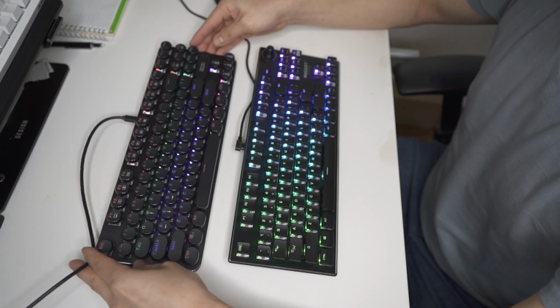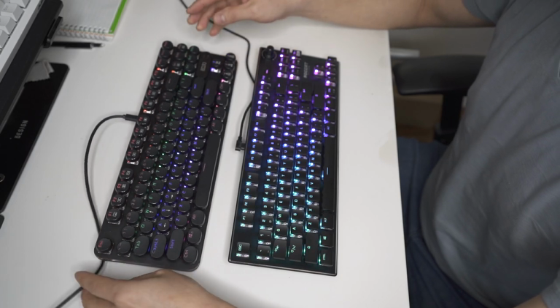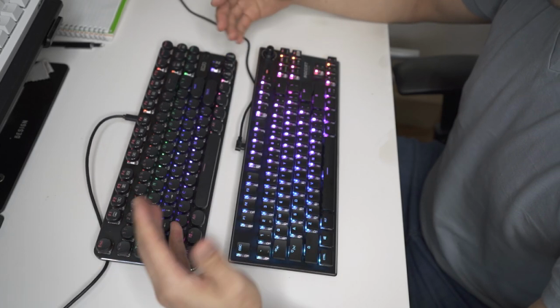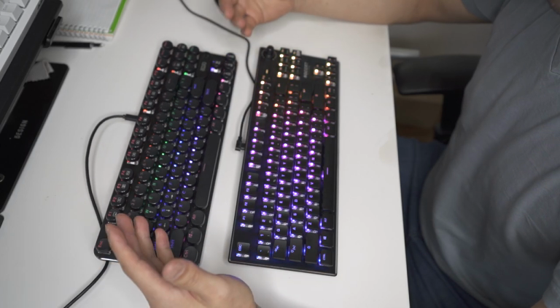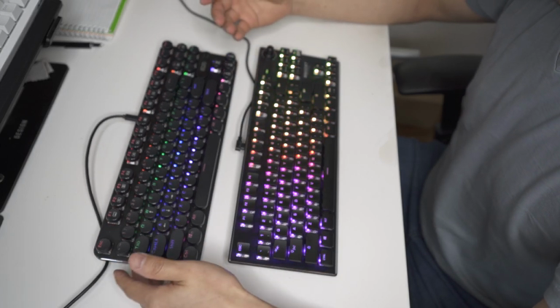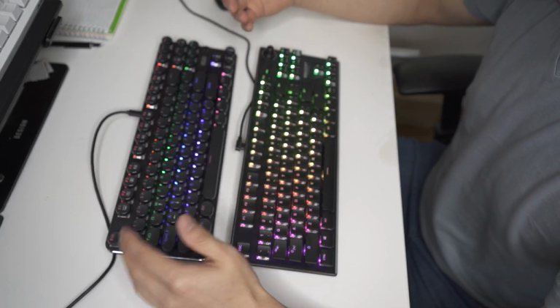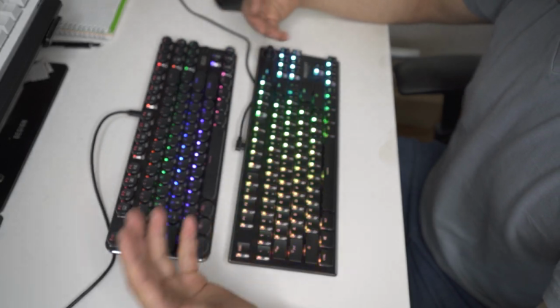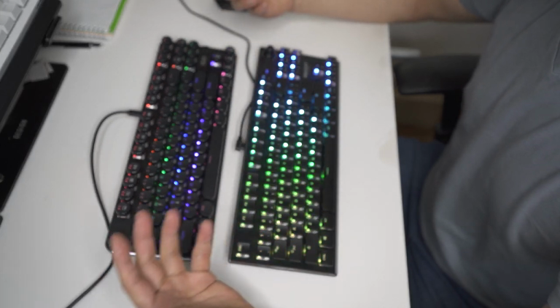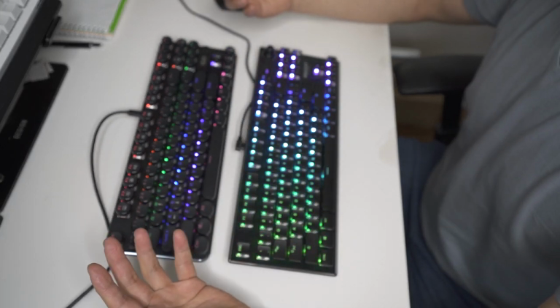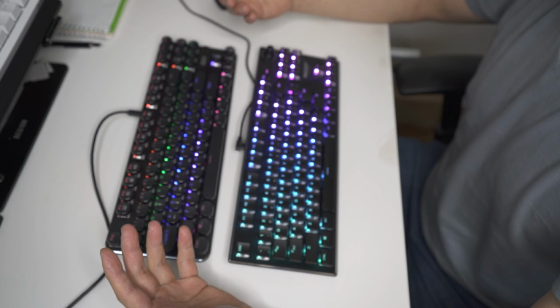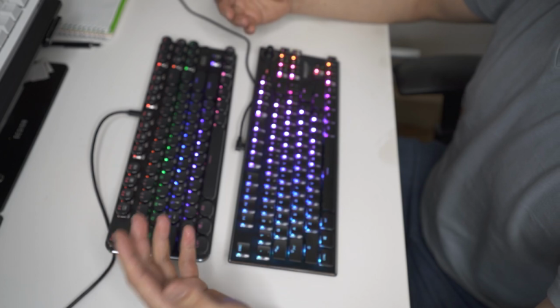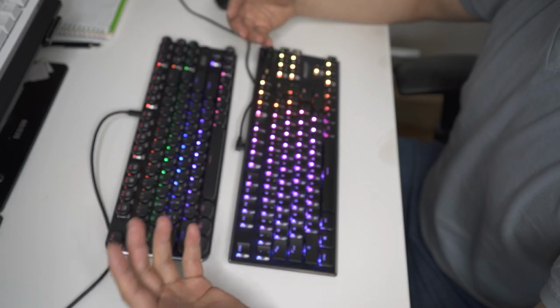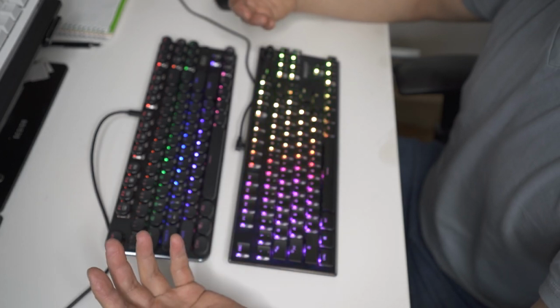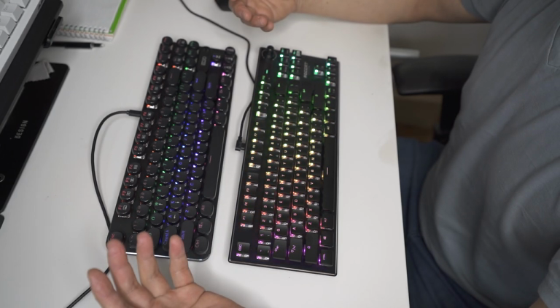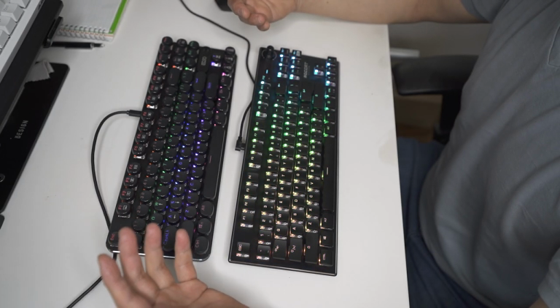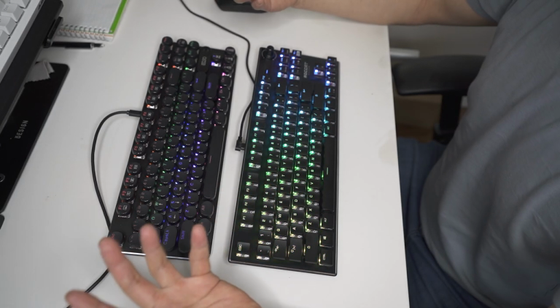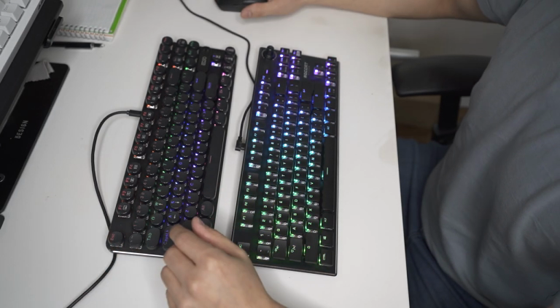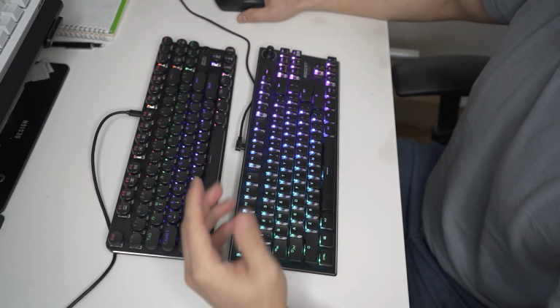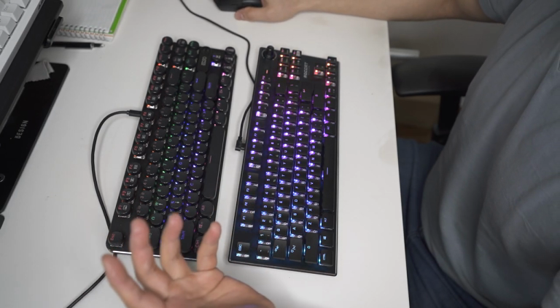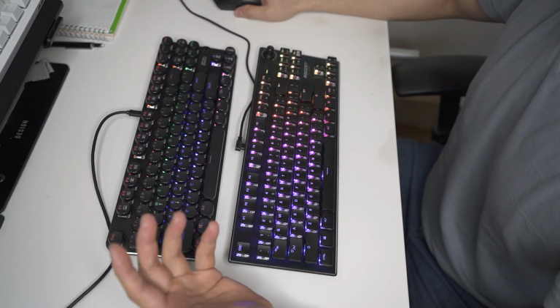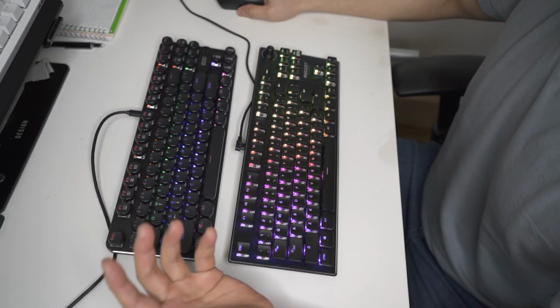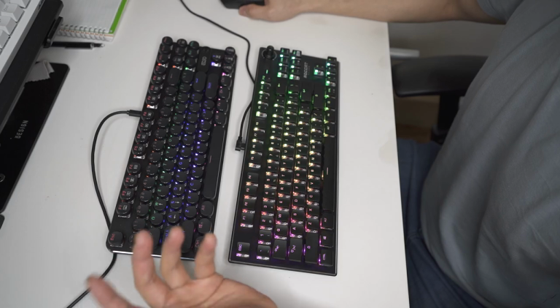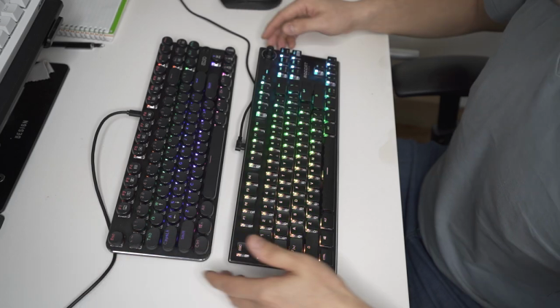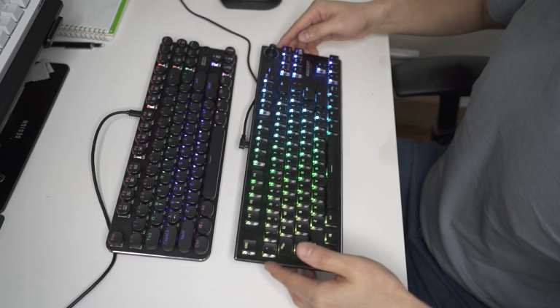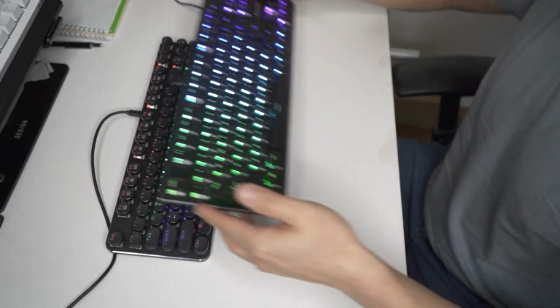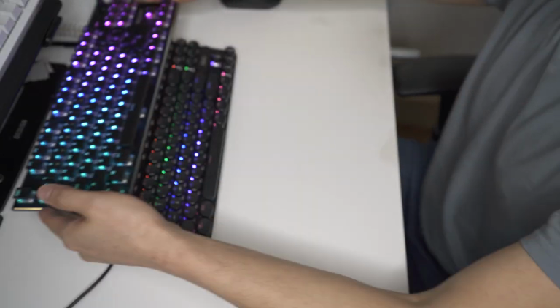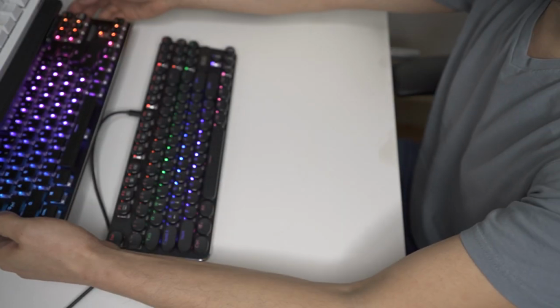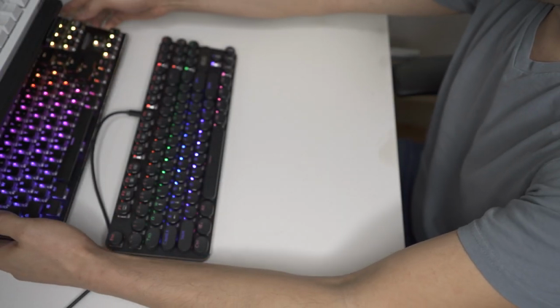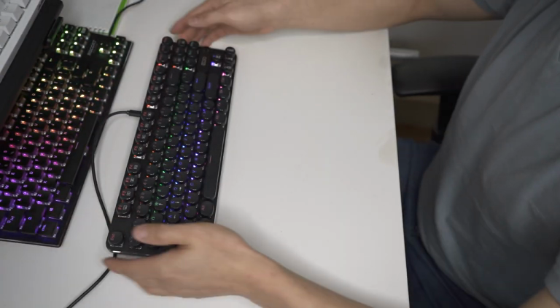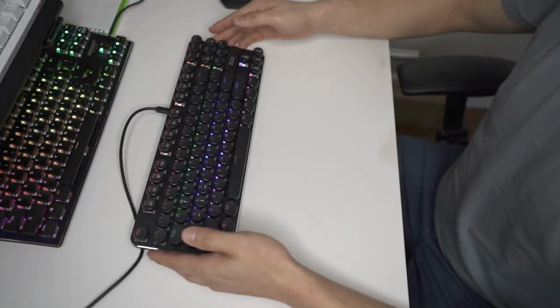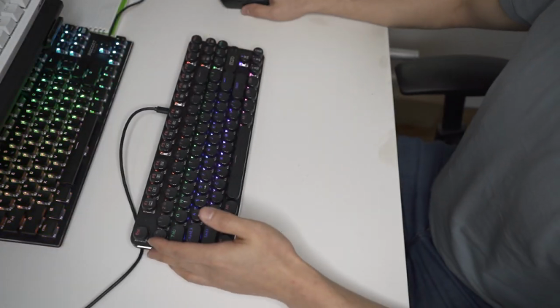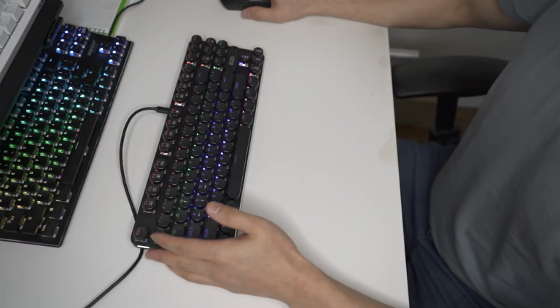What I want to do is type on both so you can hear what it sounds like and get an idea if these red switches are for you. I have a typing test pulled up and I'm going to do it on the AJAZZ first.